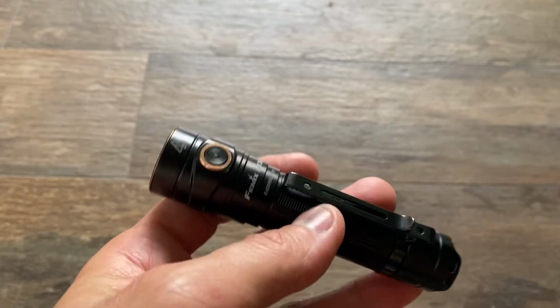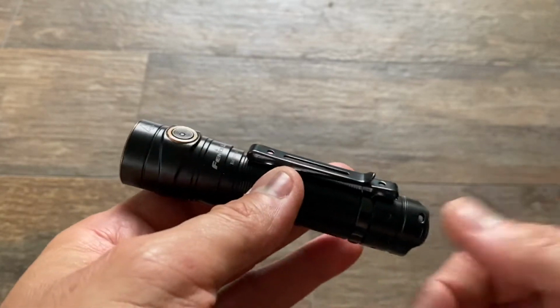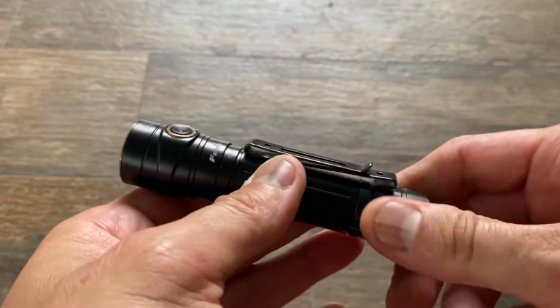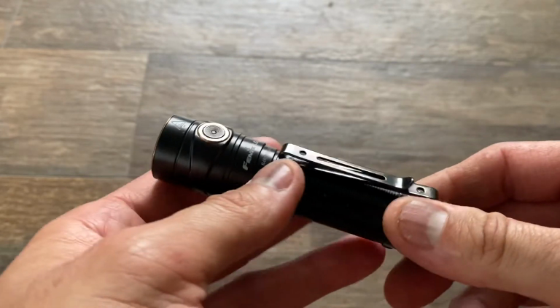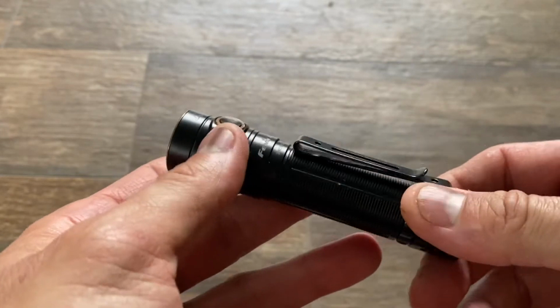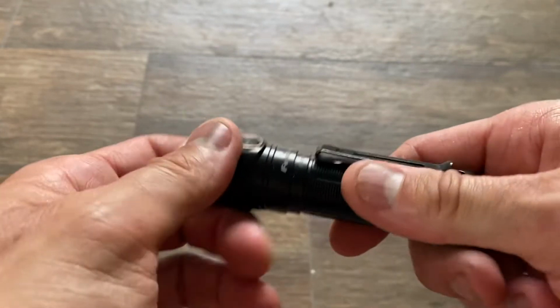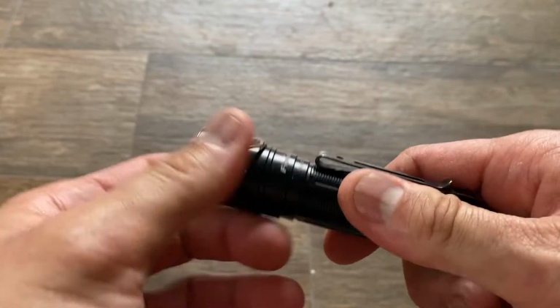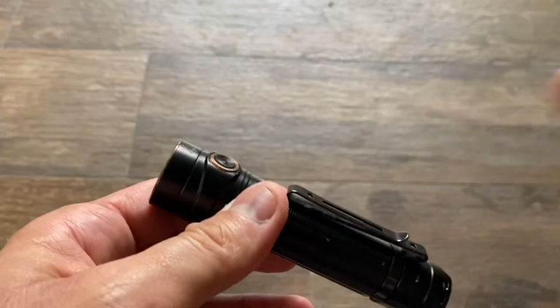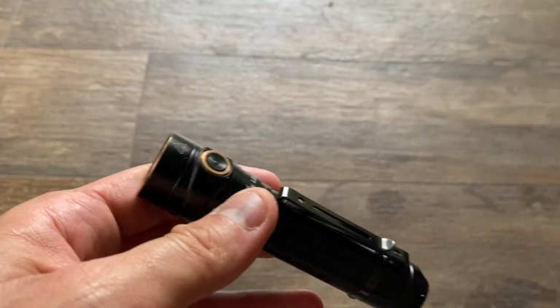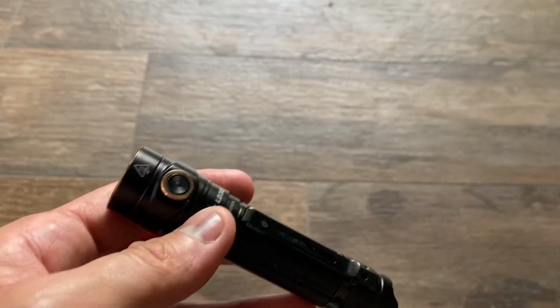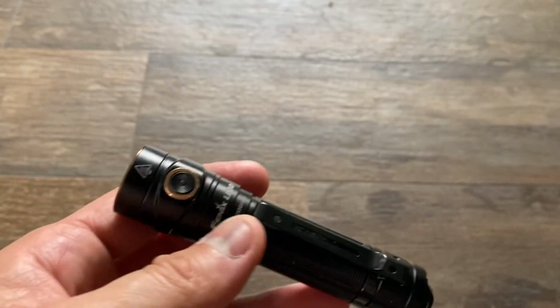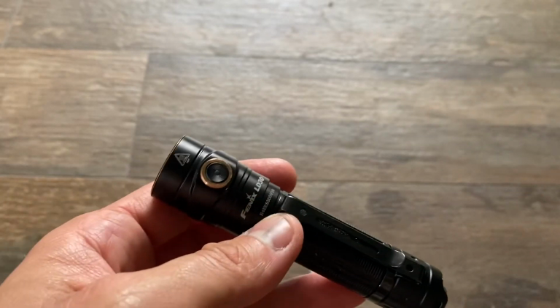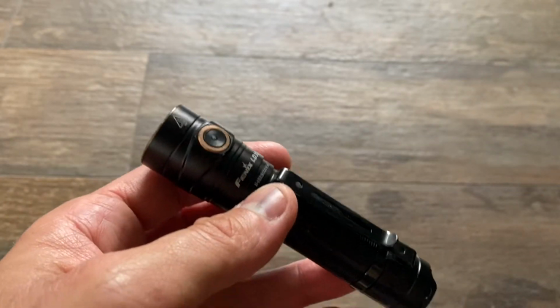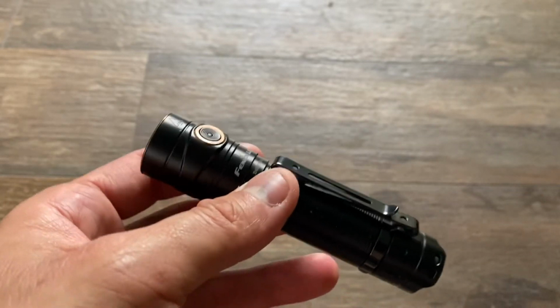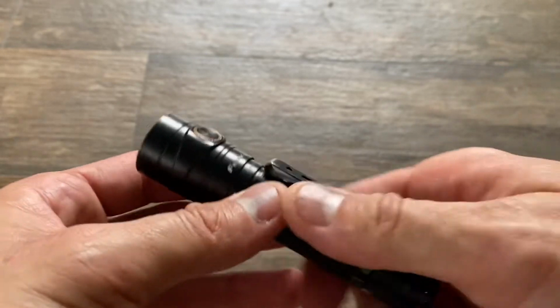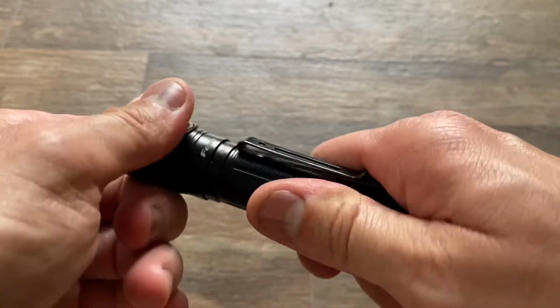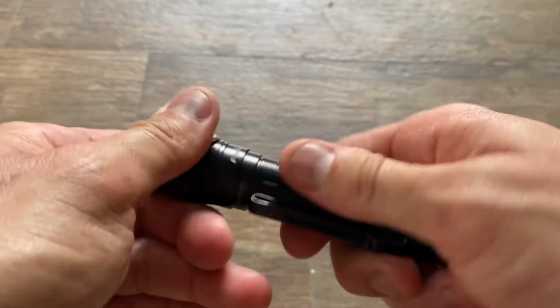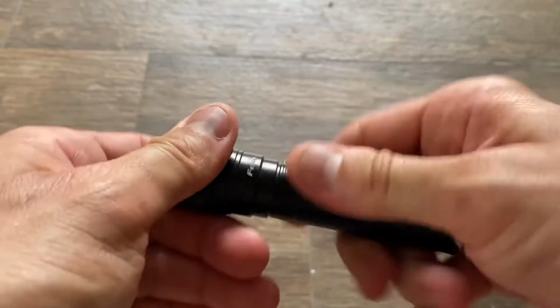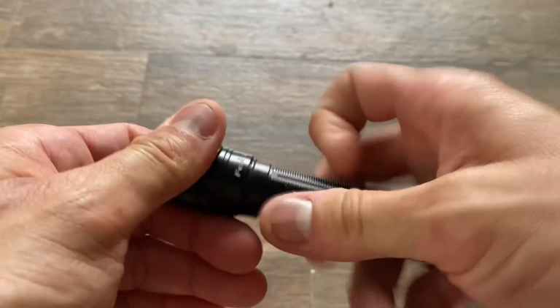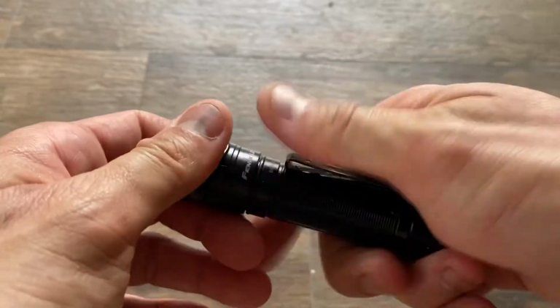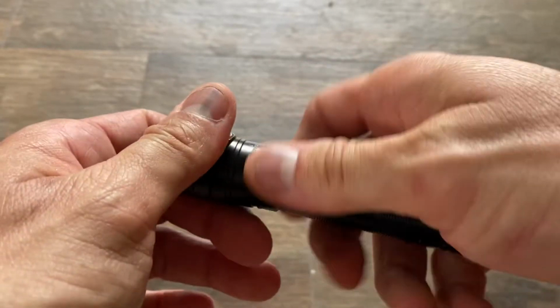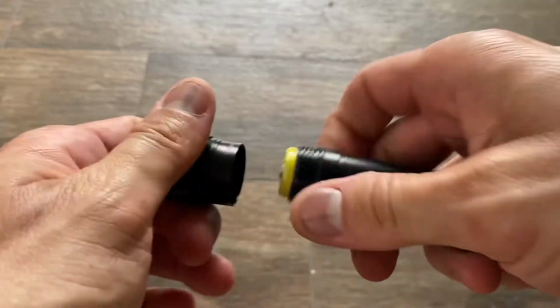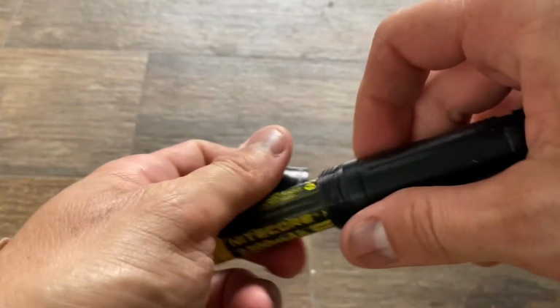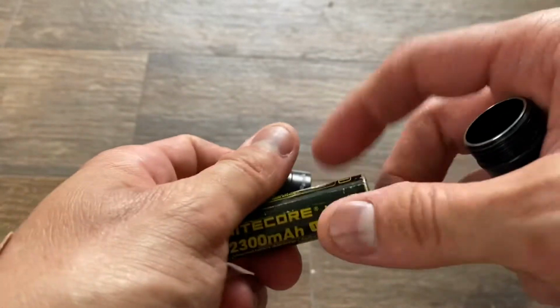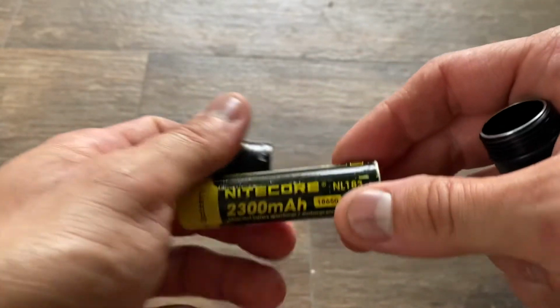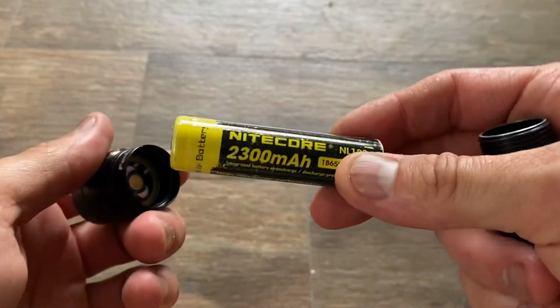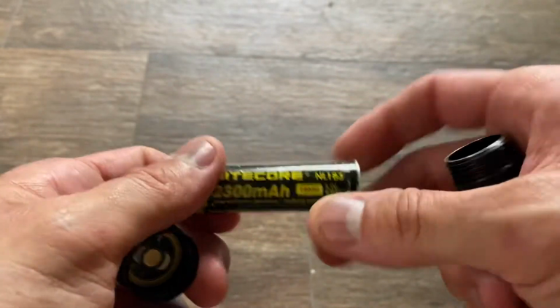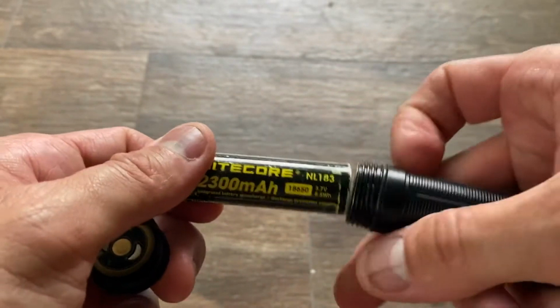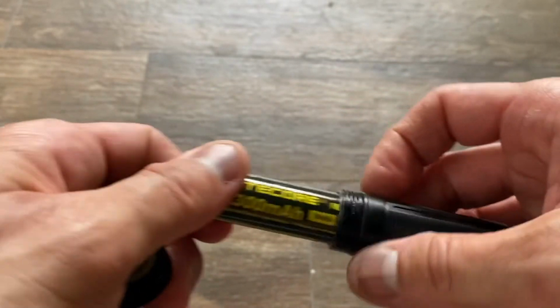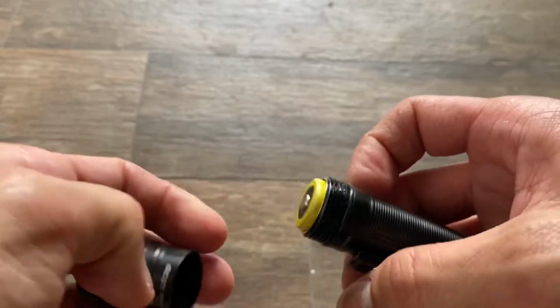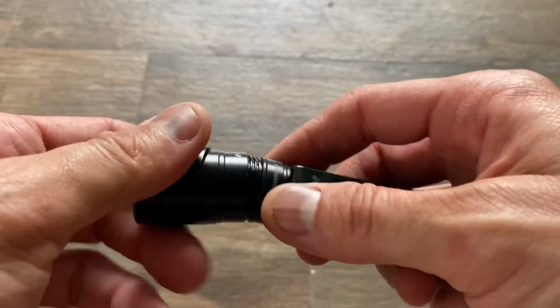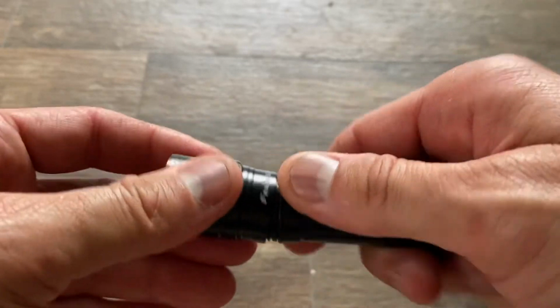You can unscrew it and recharge the battery with a micro USB. Being a flashaholic, I have all kinds of cables and batteries all over. So I have an EagleTac cell in here — that Phoenix battery is somewhere else.